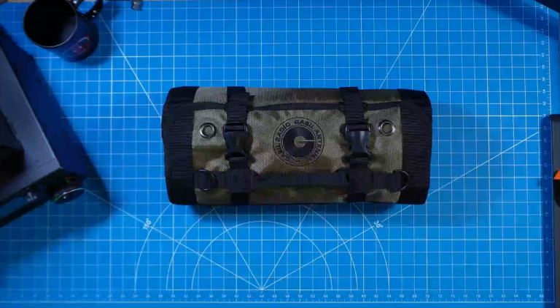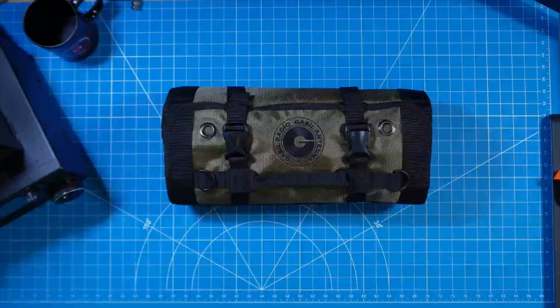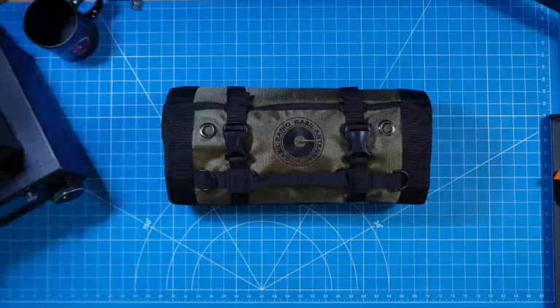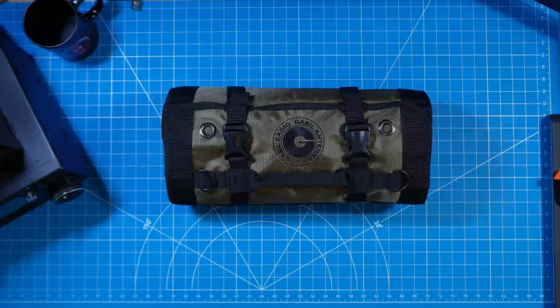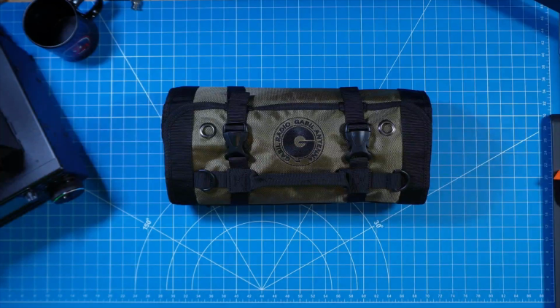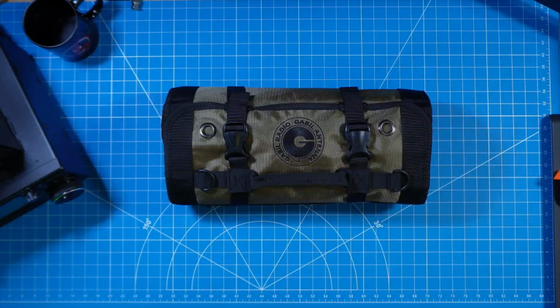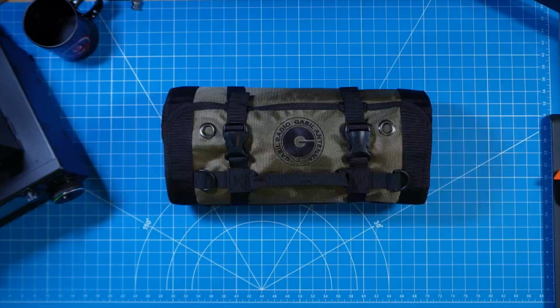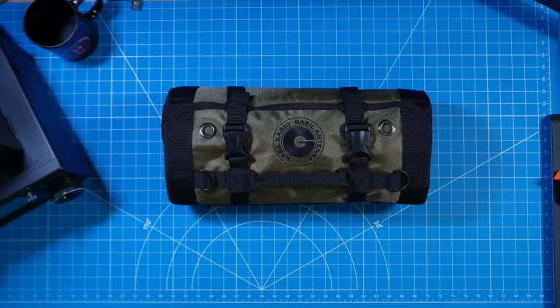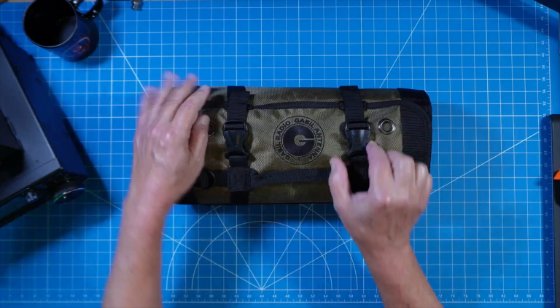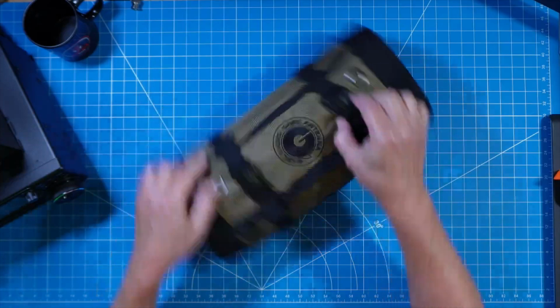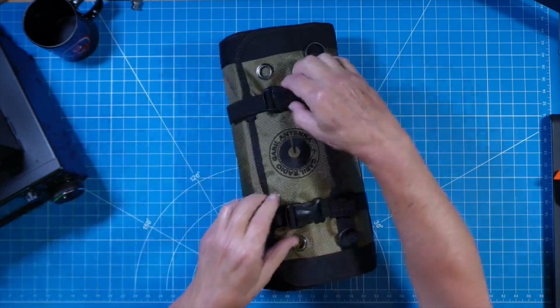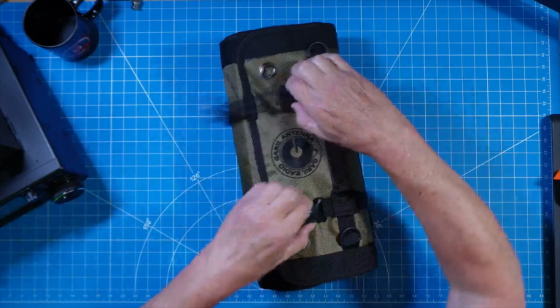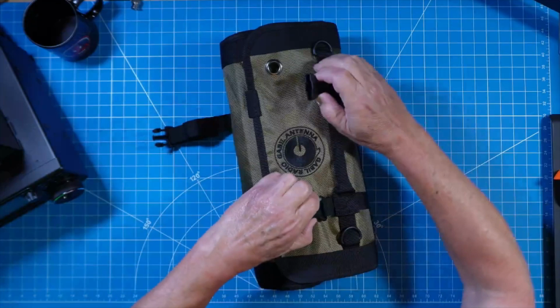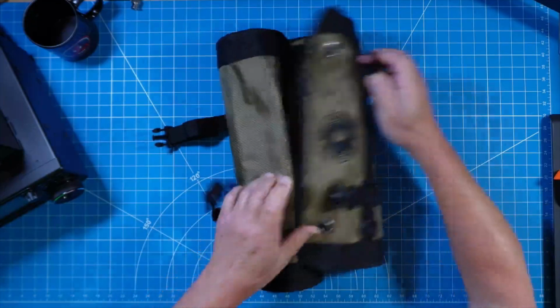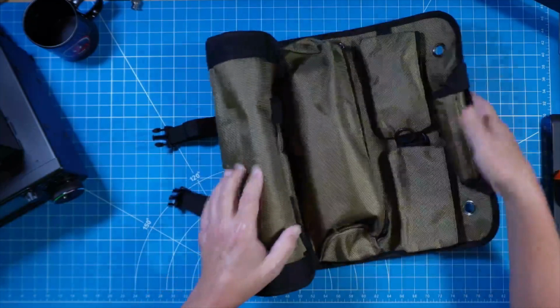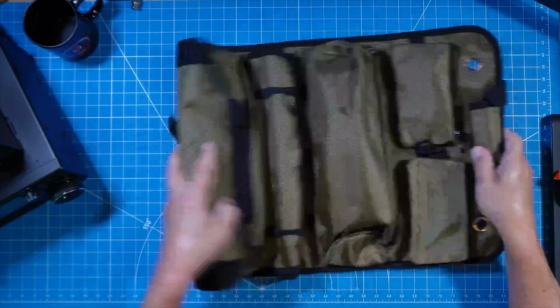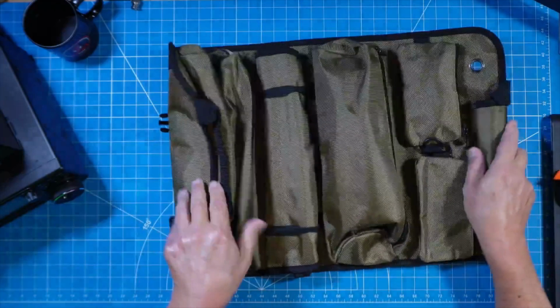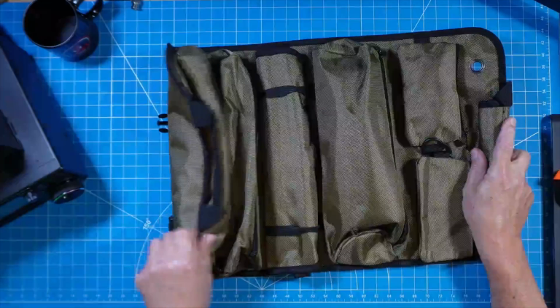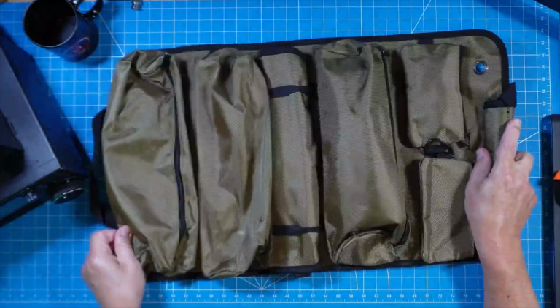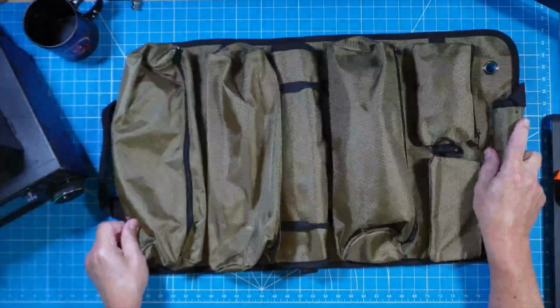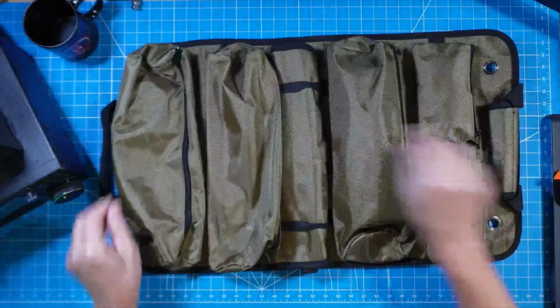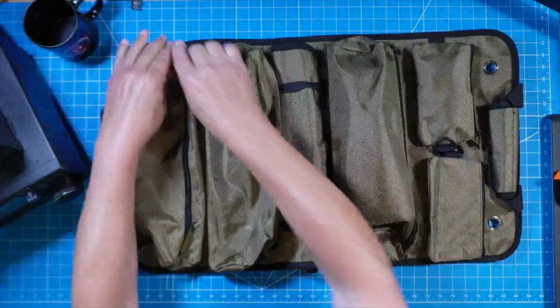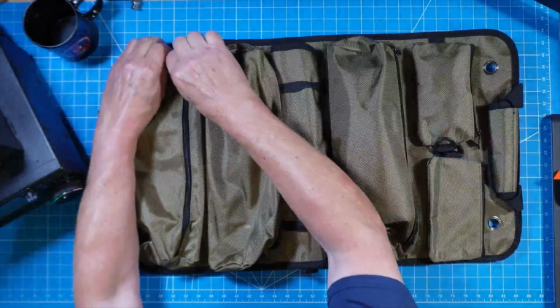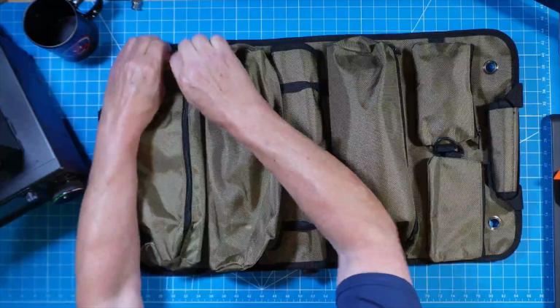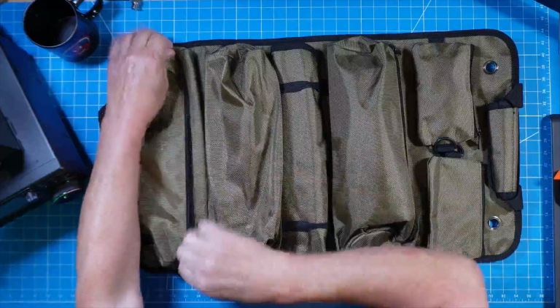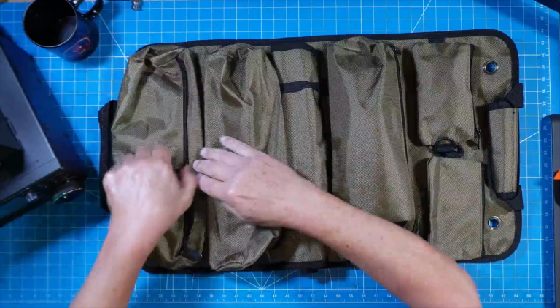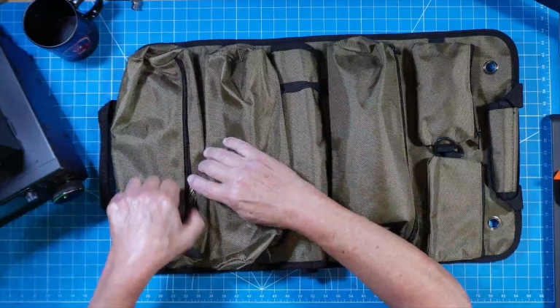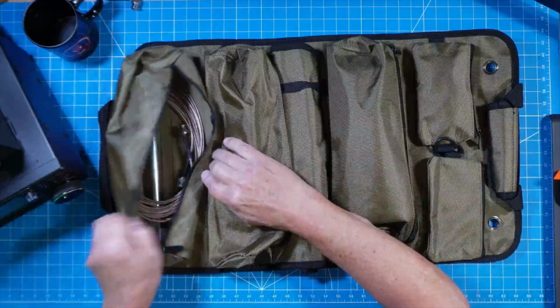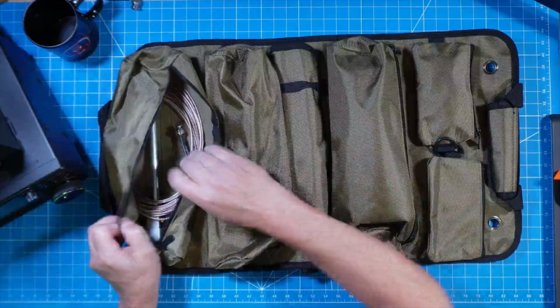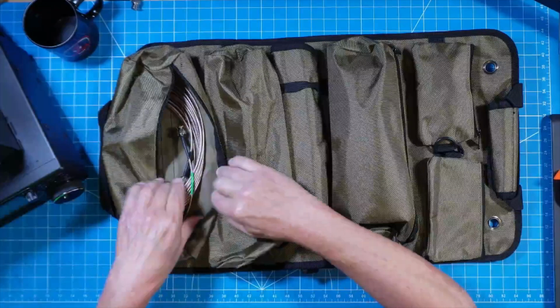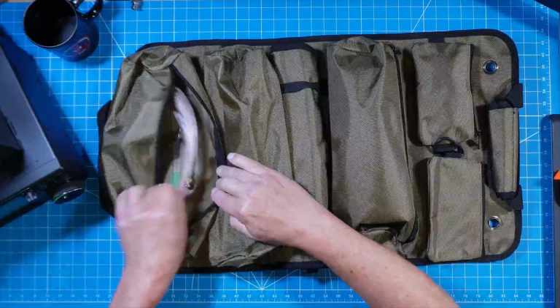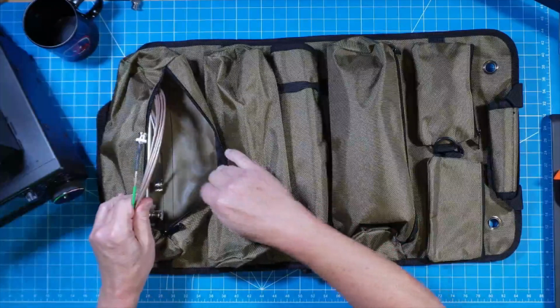When I think go bag, I think fully contained and fully functional with everything in a modestly sized bag. None of these pouches are bursting at the seams, but I have everything I need to operate.